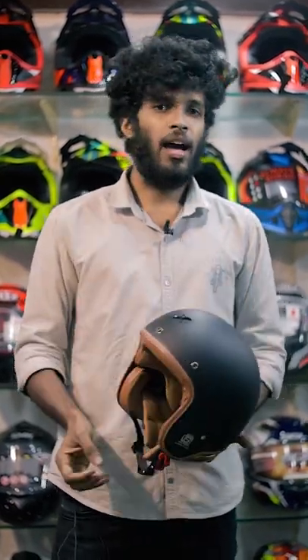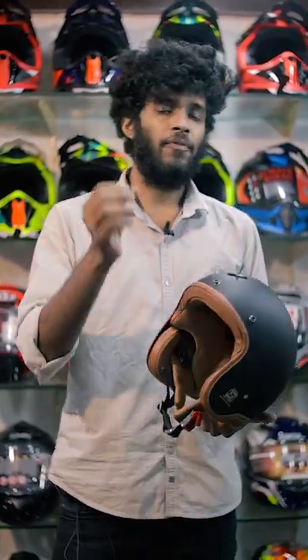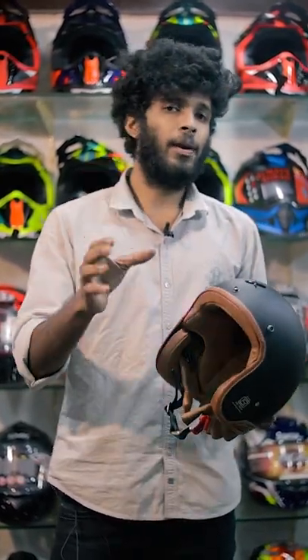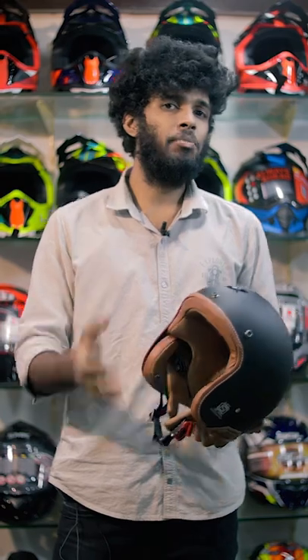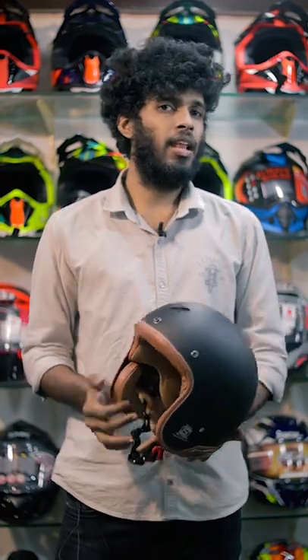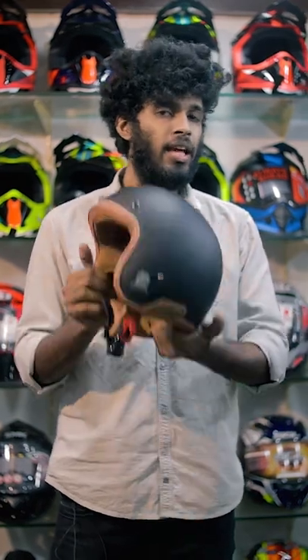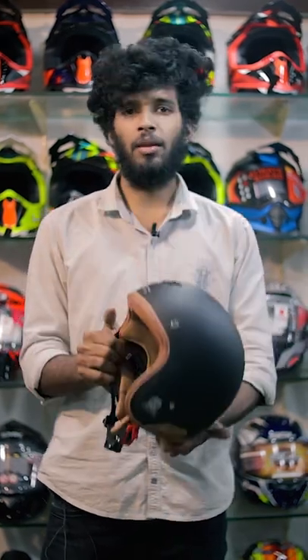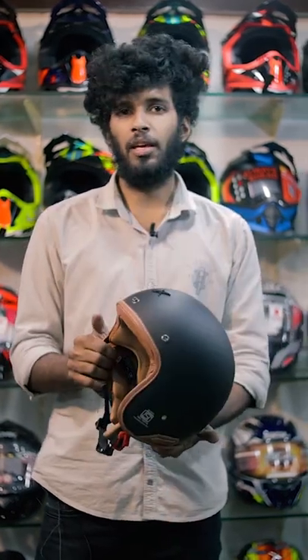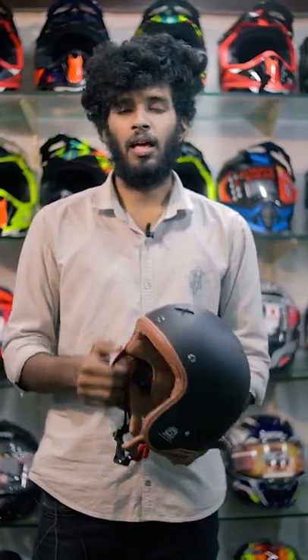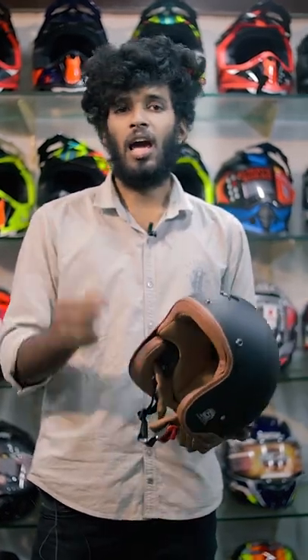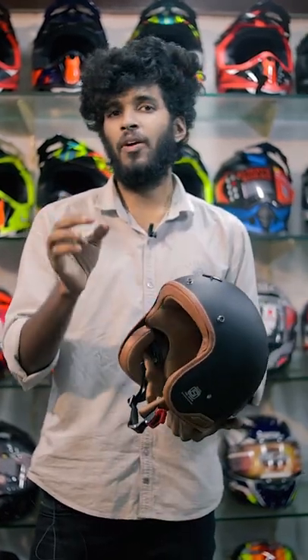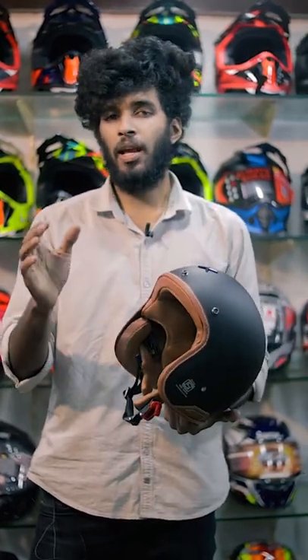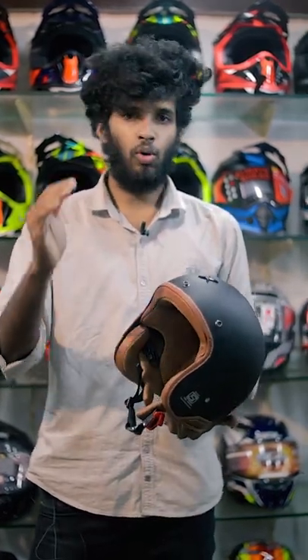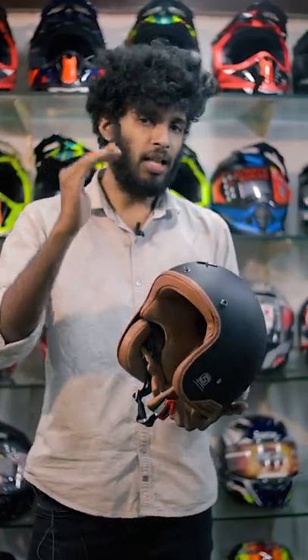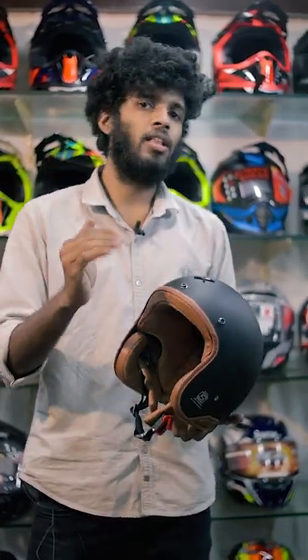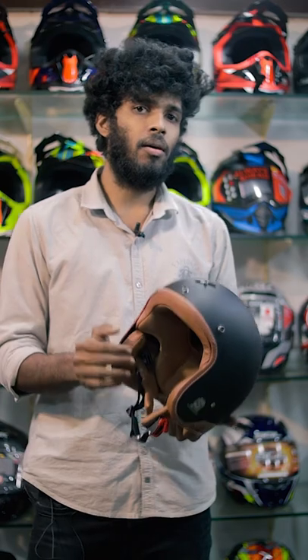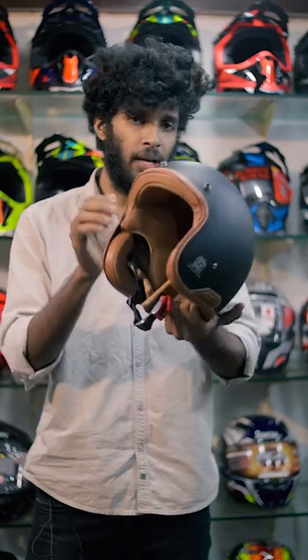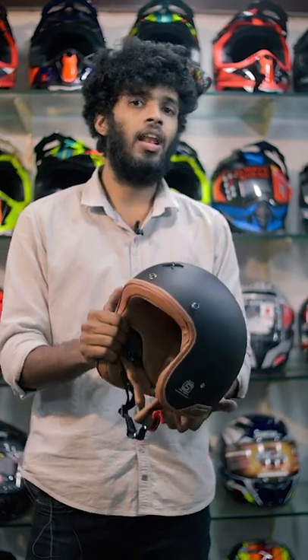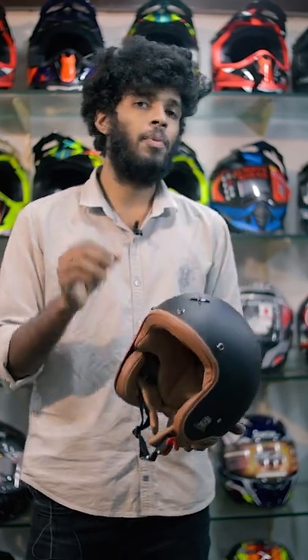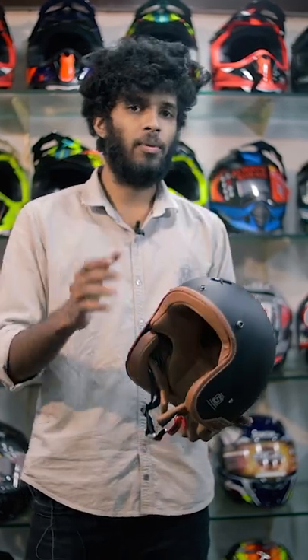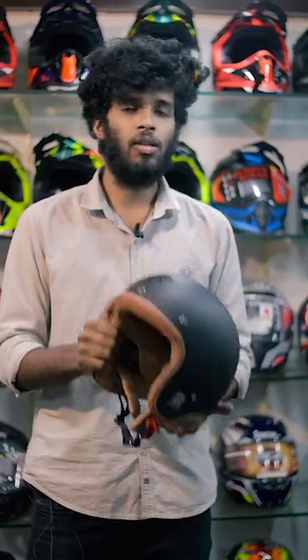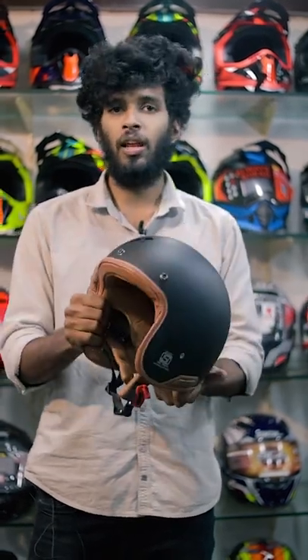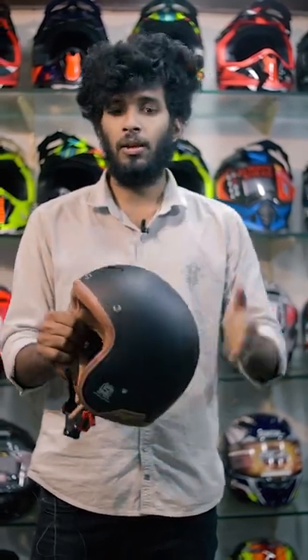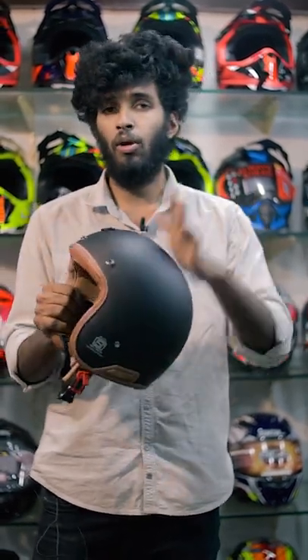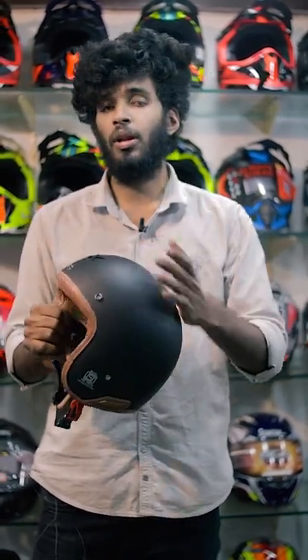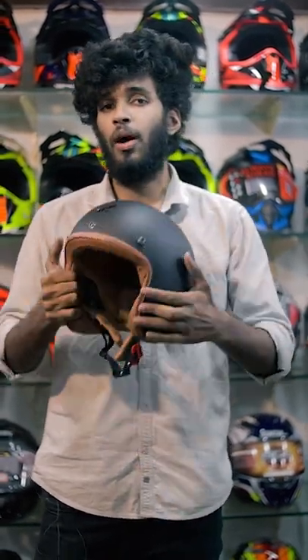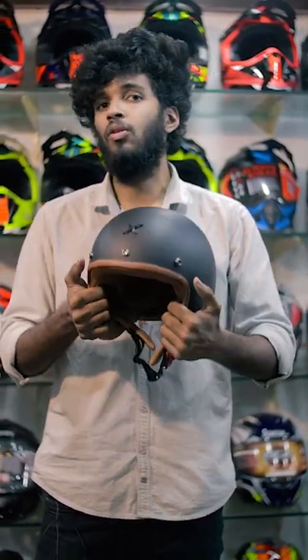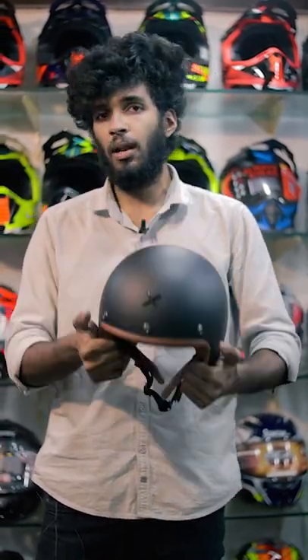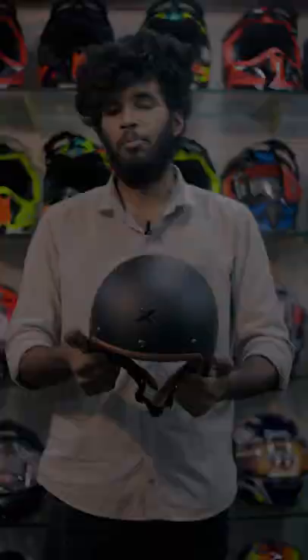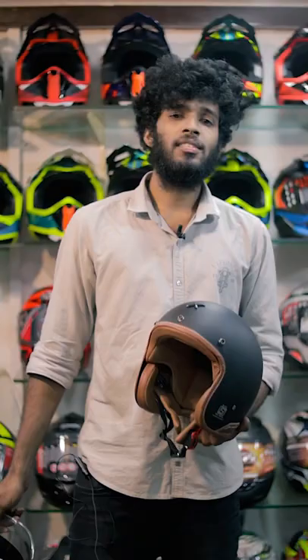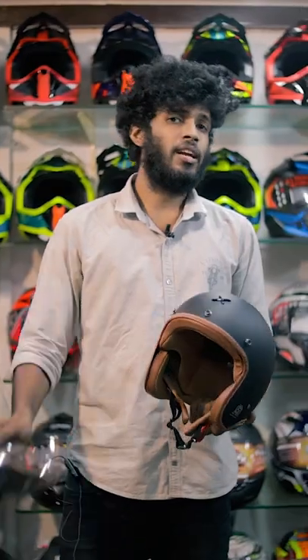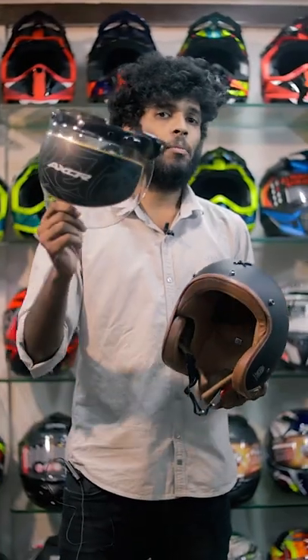The helmet is made with fiberglass material. The material is made with carbon fiber — that is, it has a high quality shell. Now guys, this is the Retro Helmet.